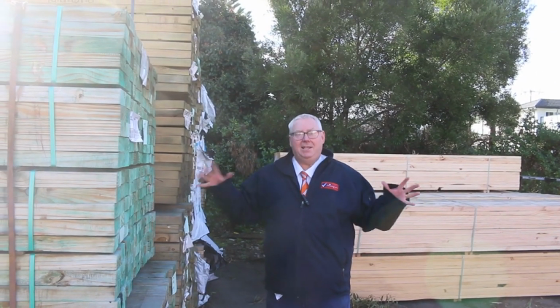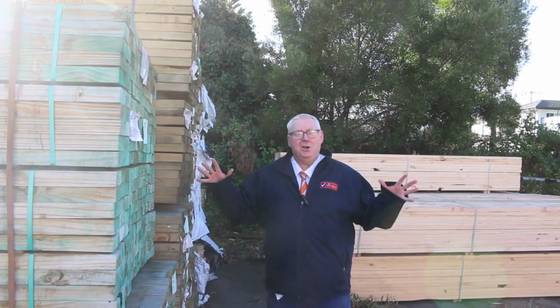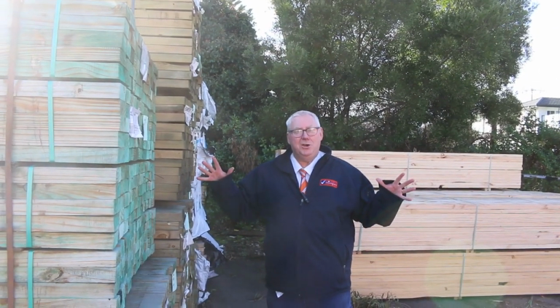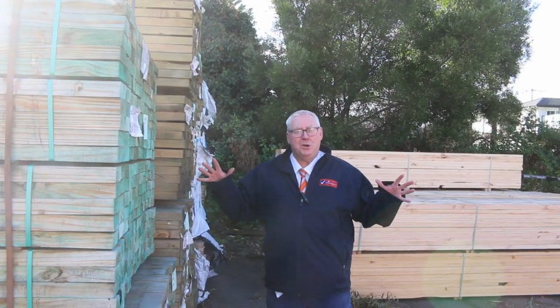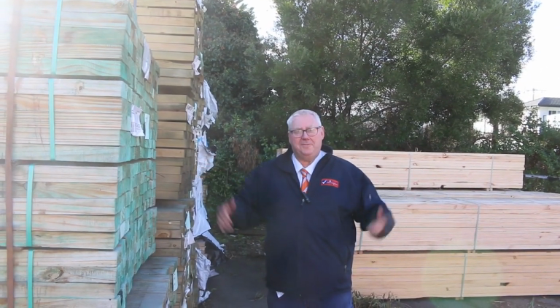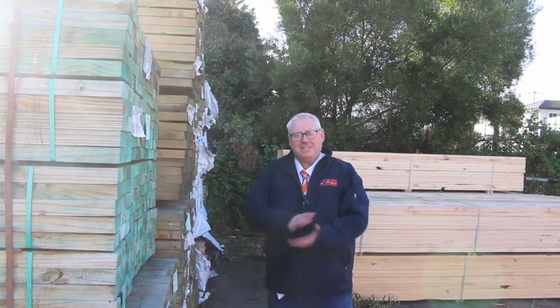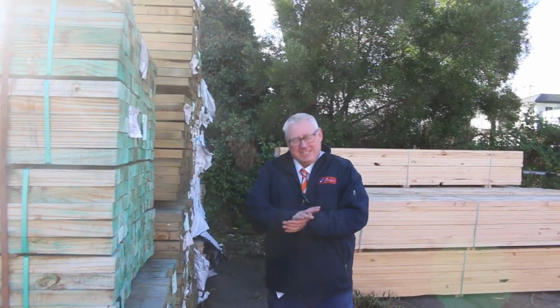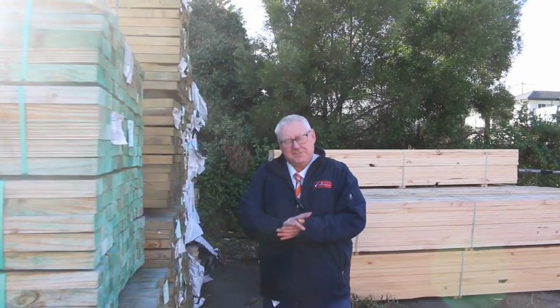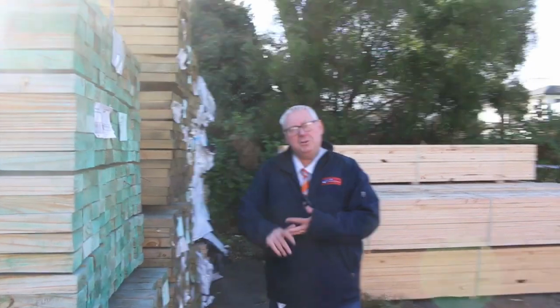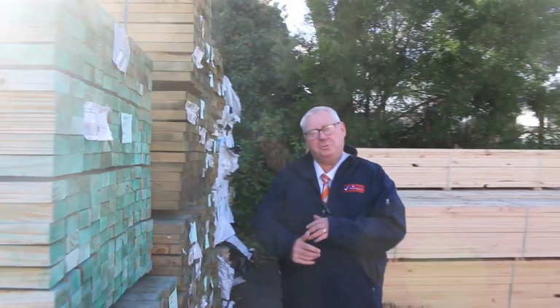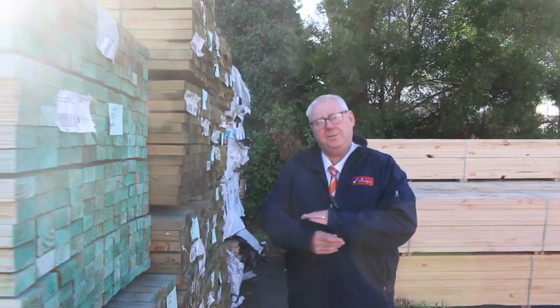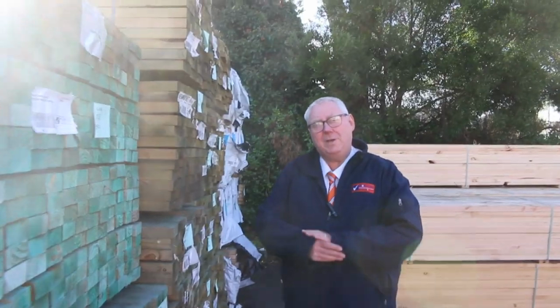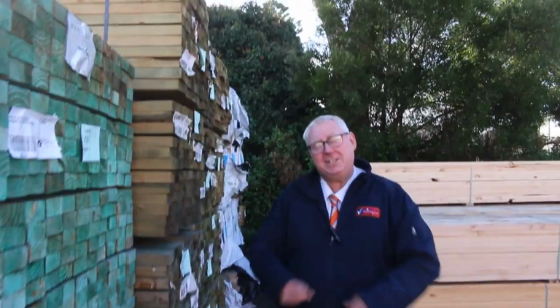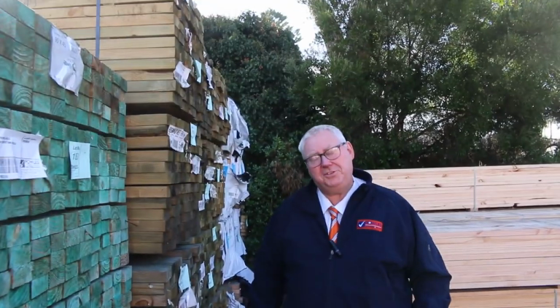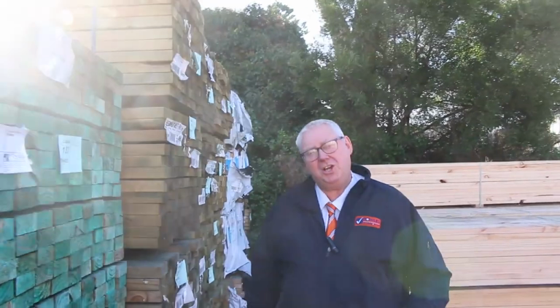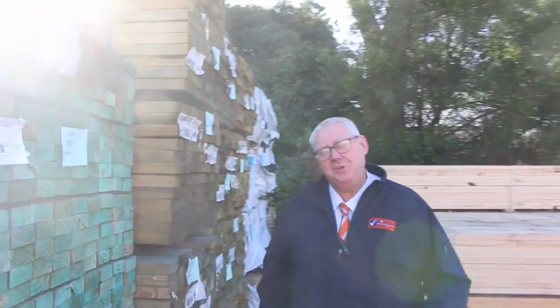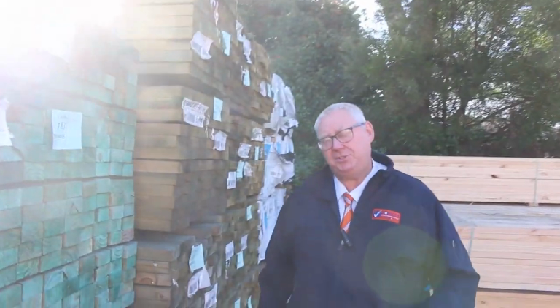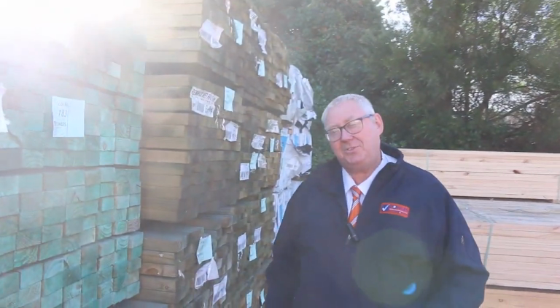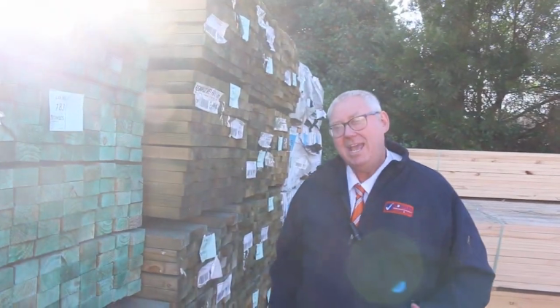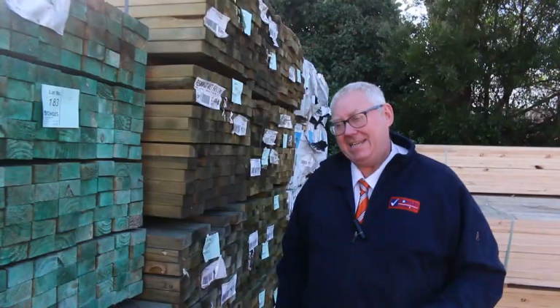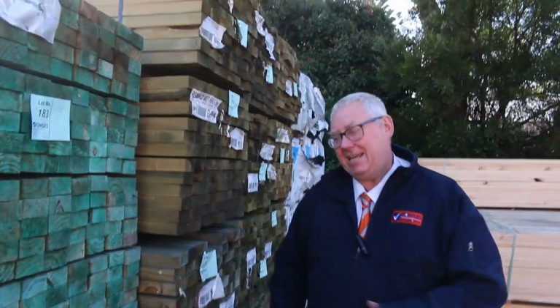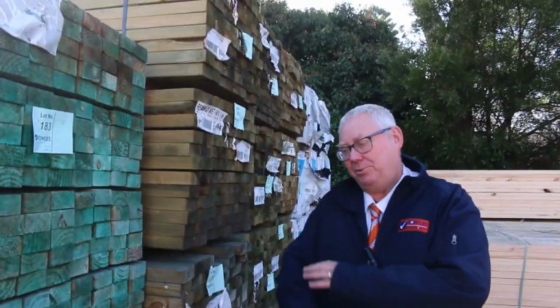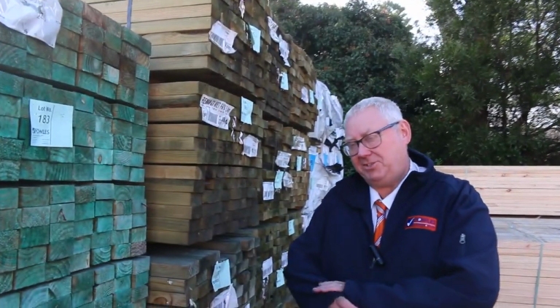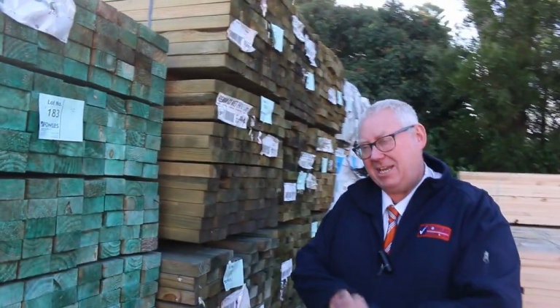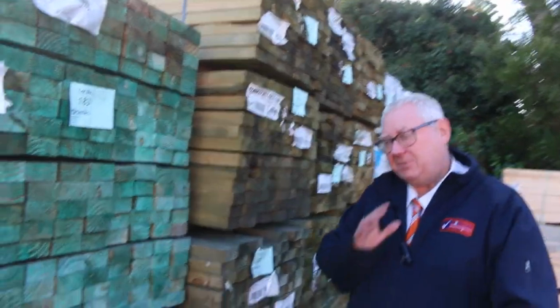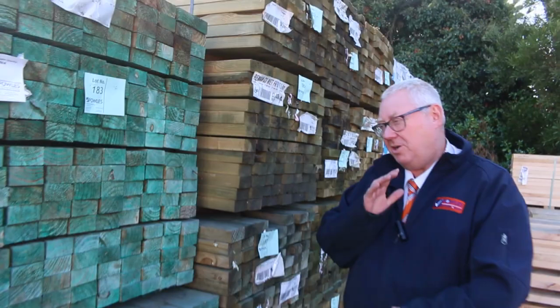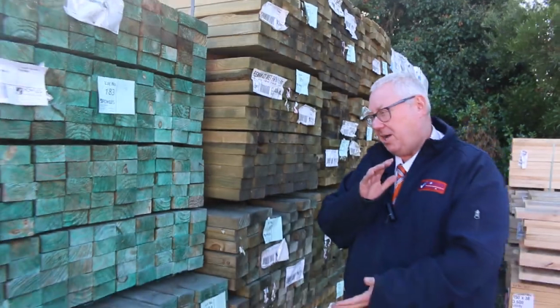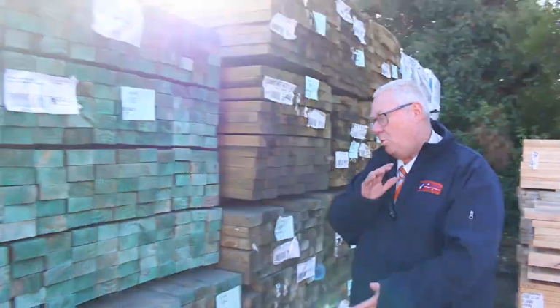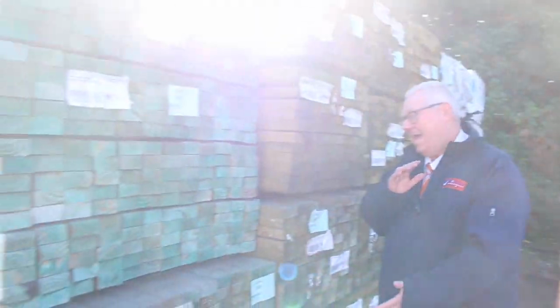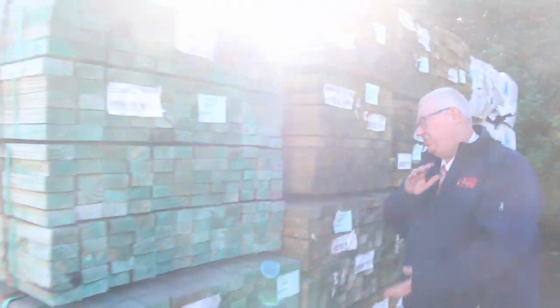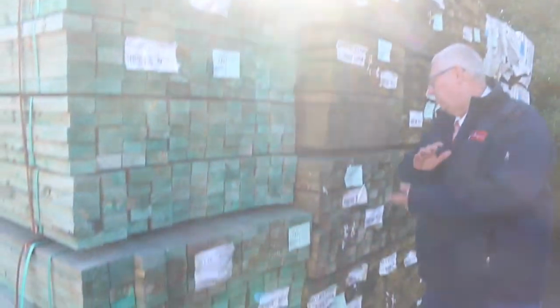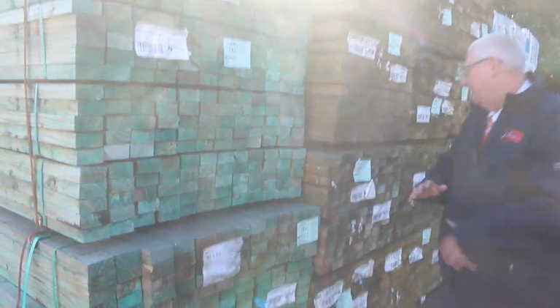Hello! Mike Offenfels here once again for tomorrow's auction preview for Wednesday the 12th of July 2023 at 10 a.m. Plenty of stock in again this week guys, let's go for a walk and check it all out.